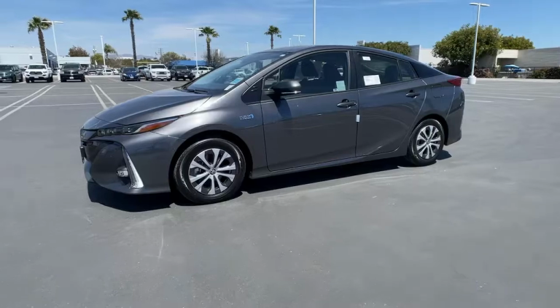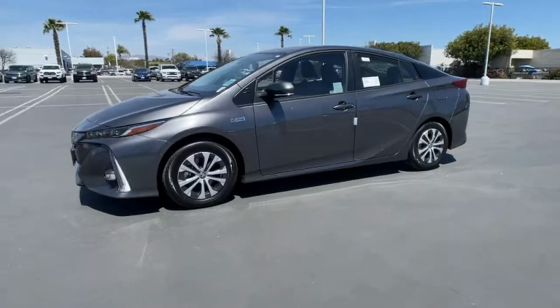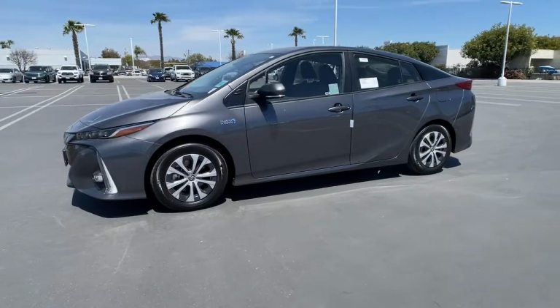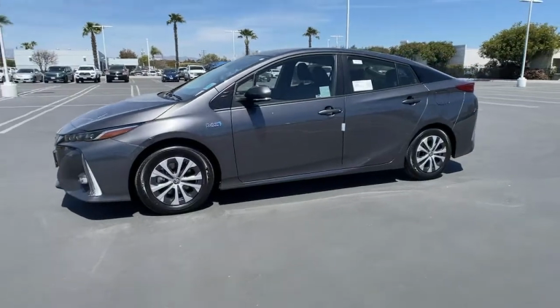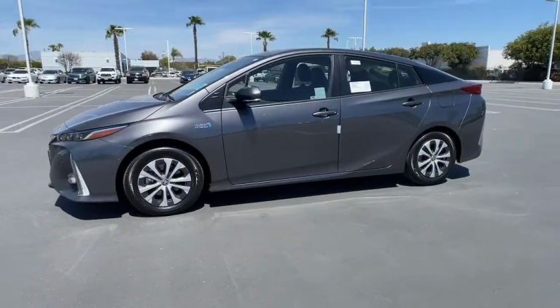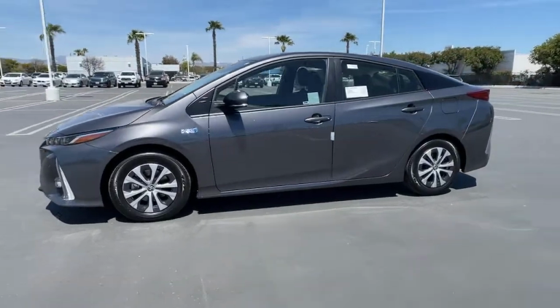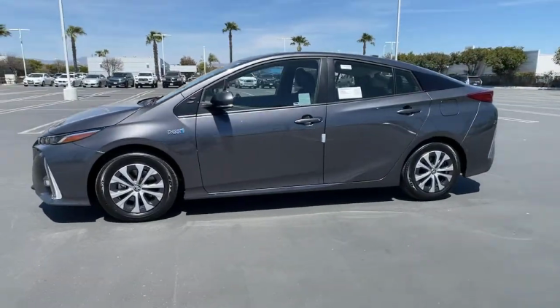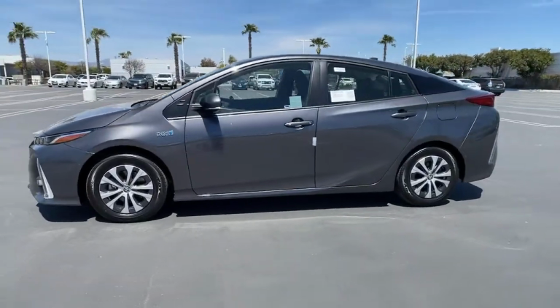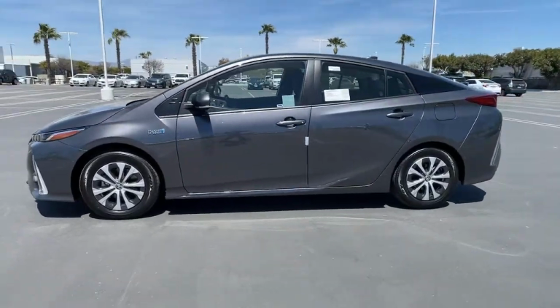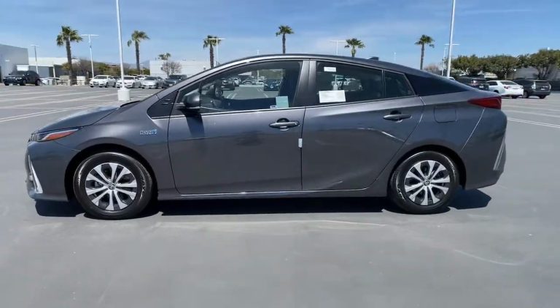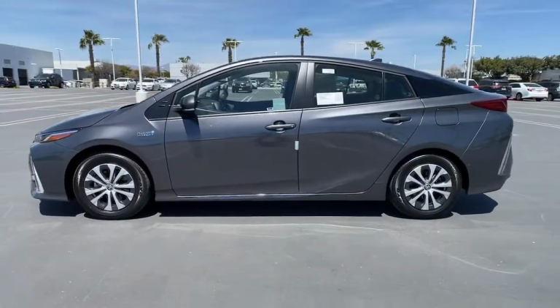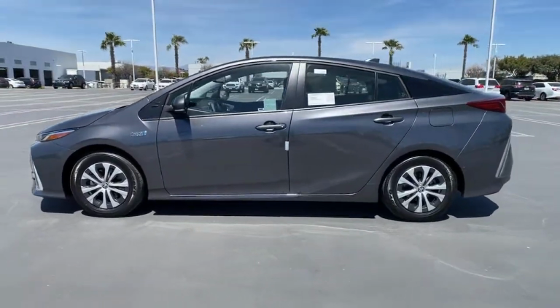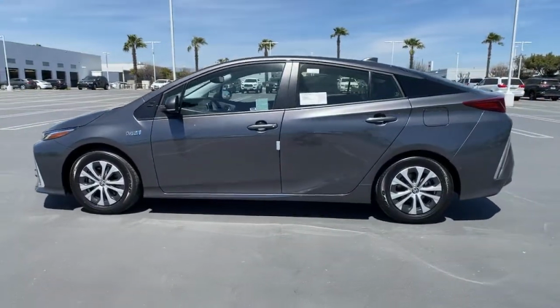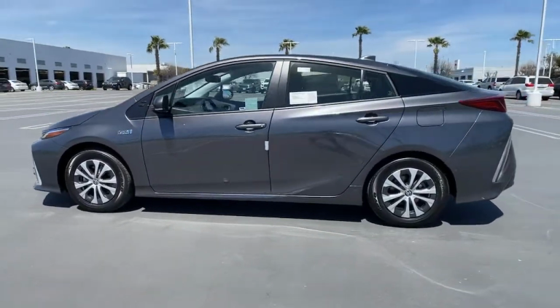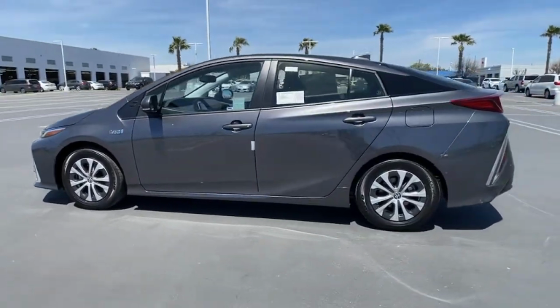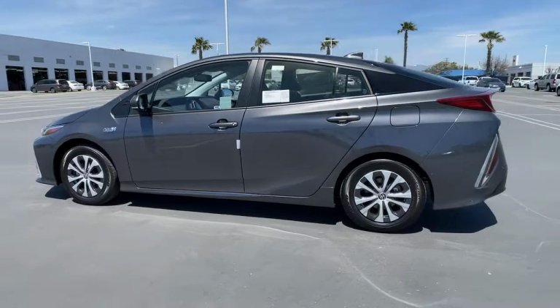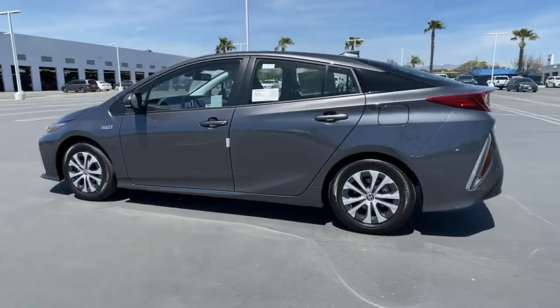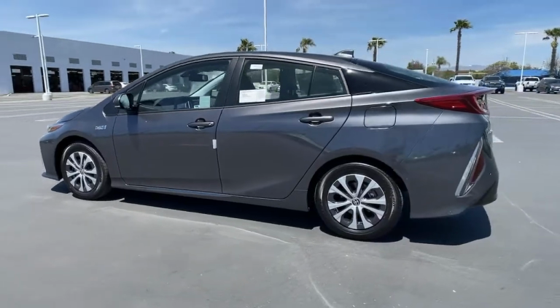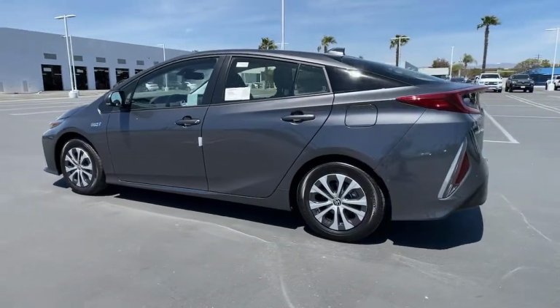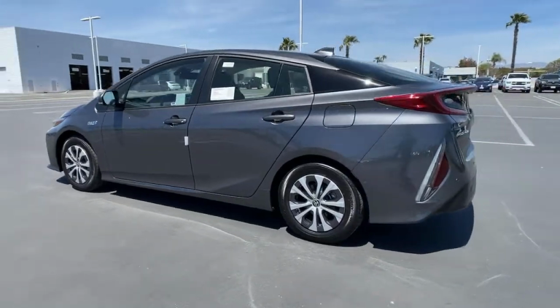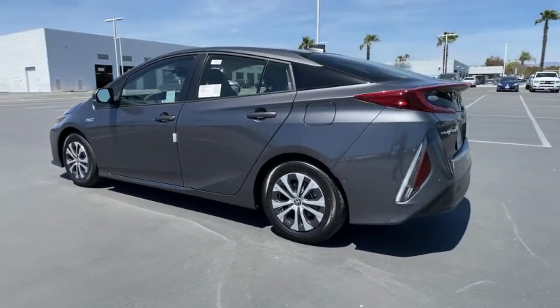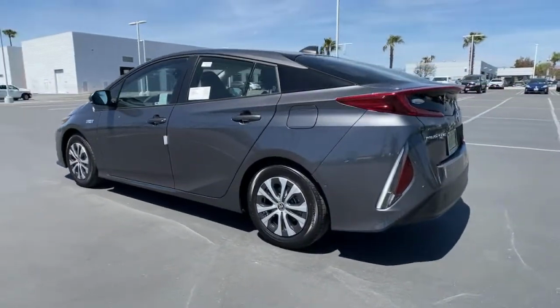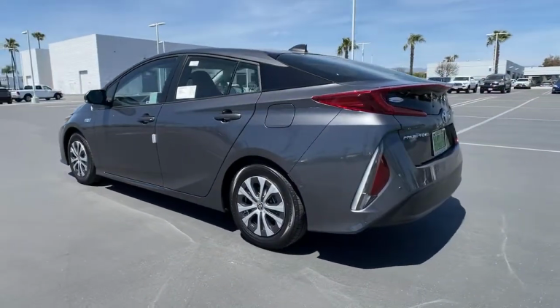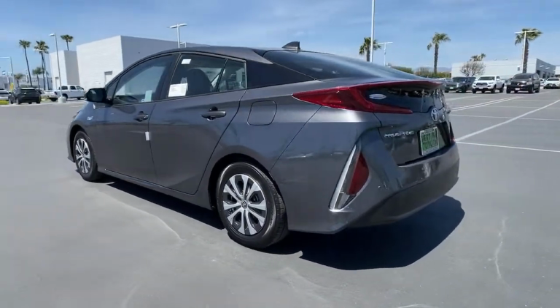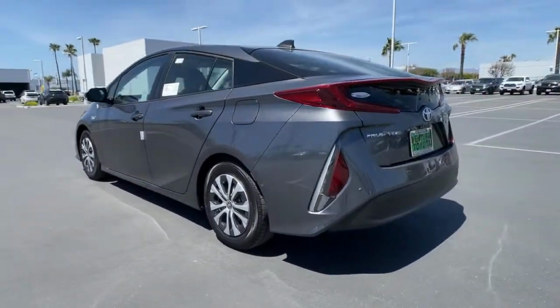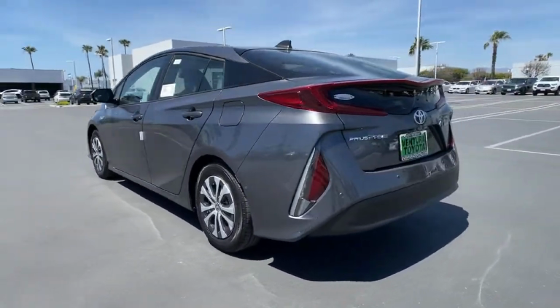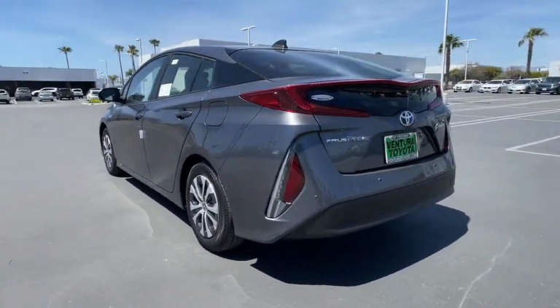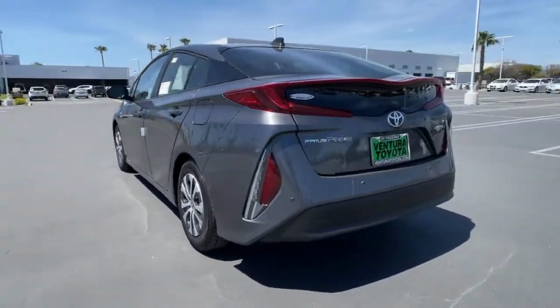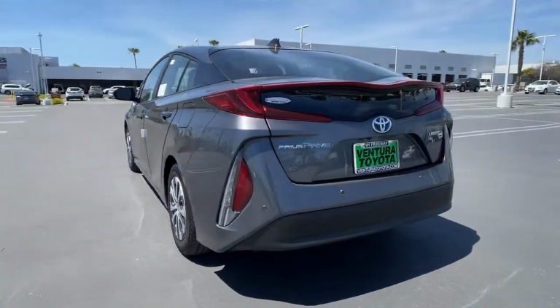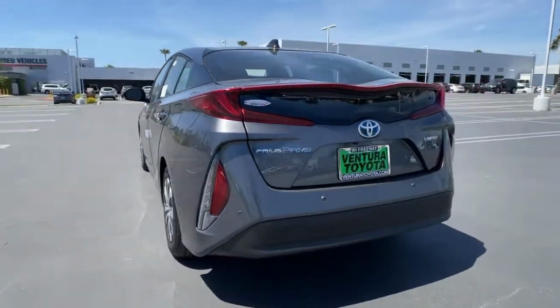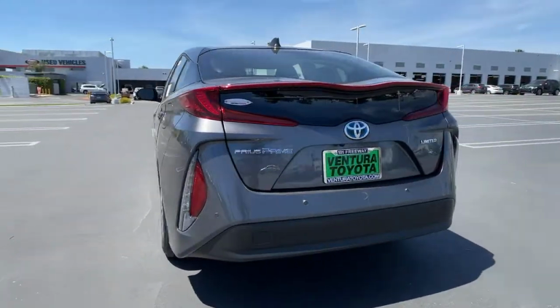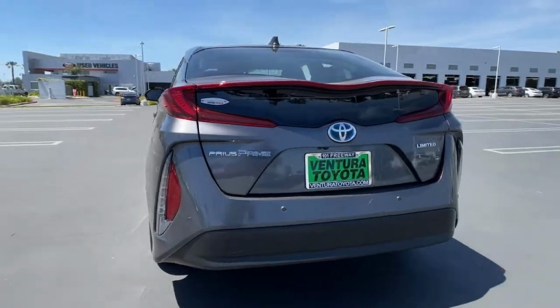Go home happy with the 2021 Toyota Prius Prime. This Prius Prime takes hybrid efficiency to the next level by adding plug-in electric technology.